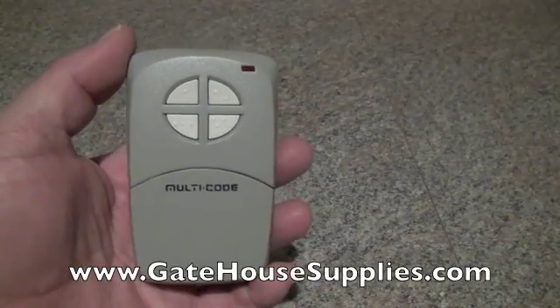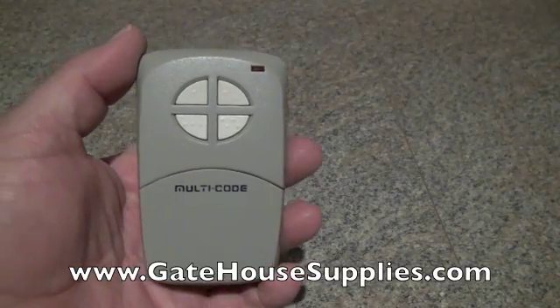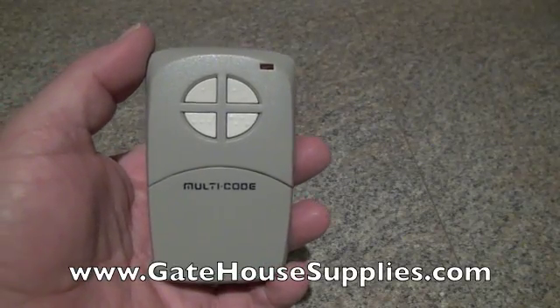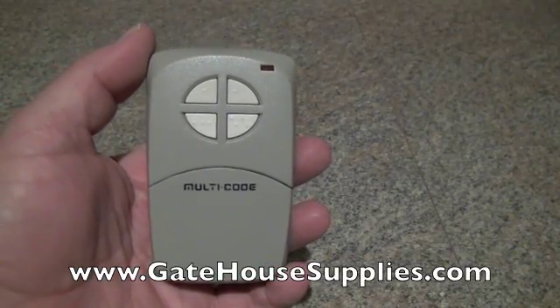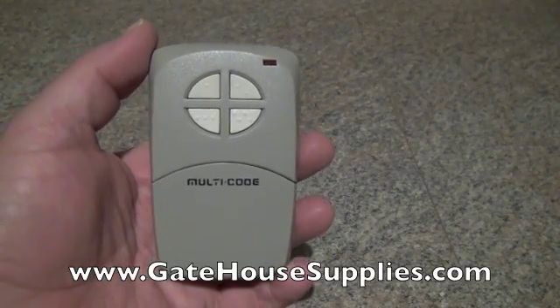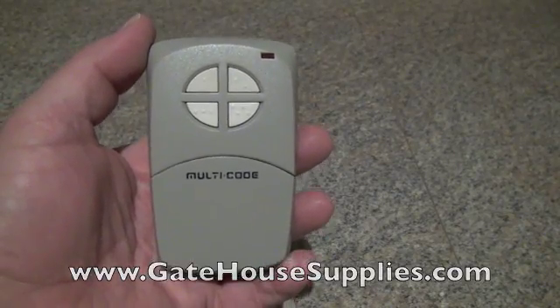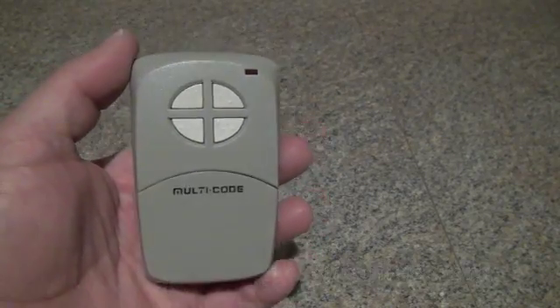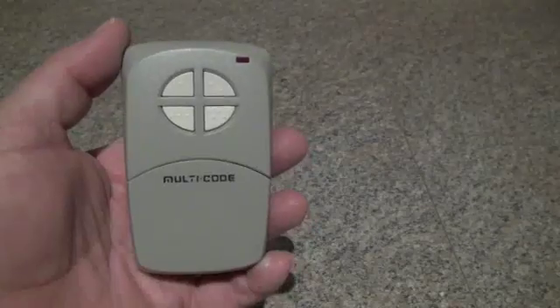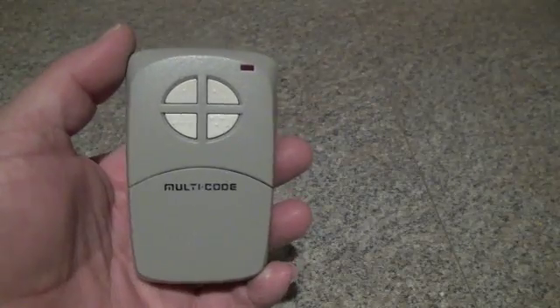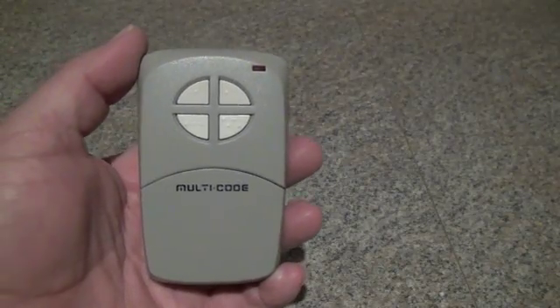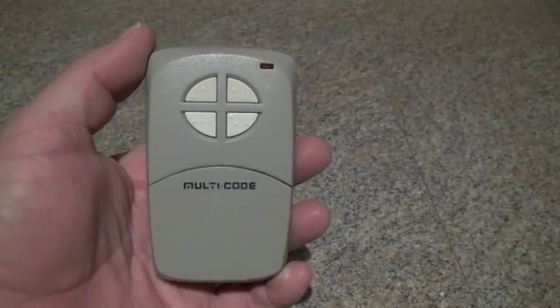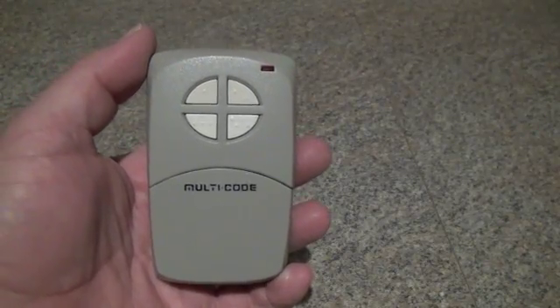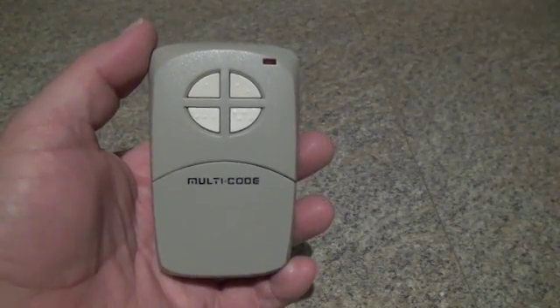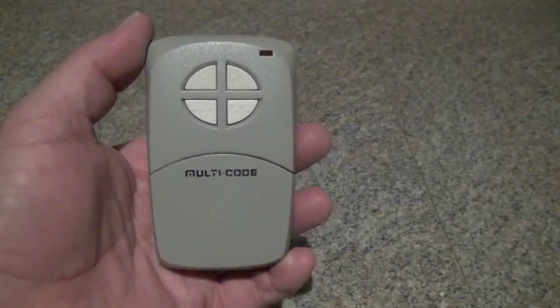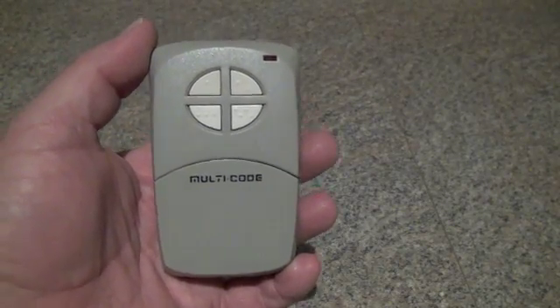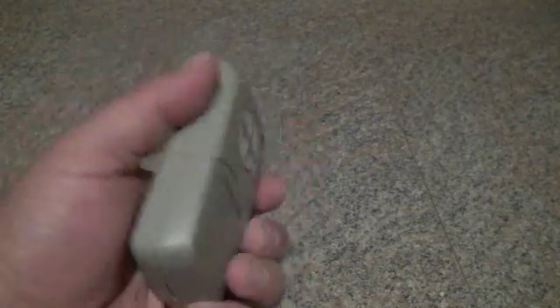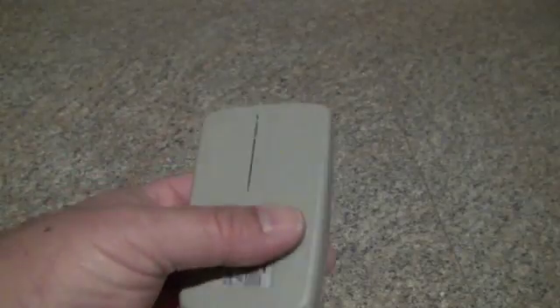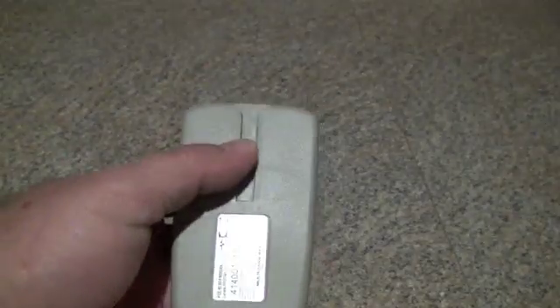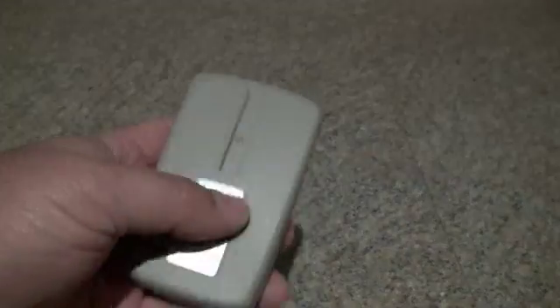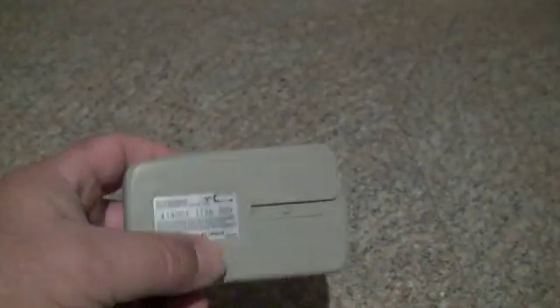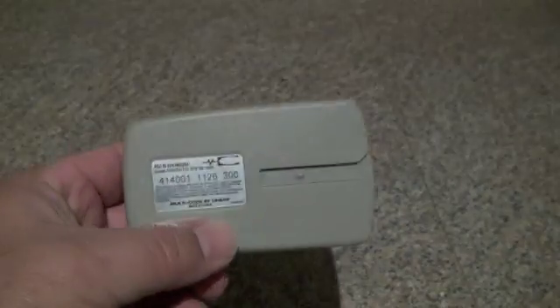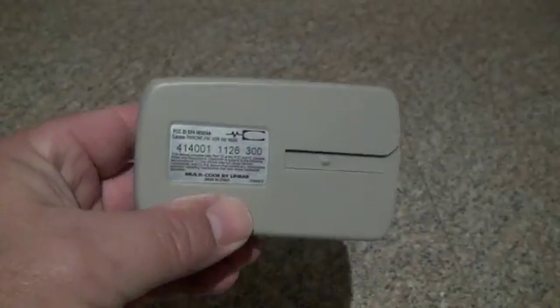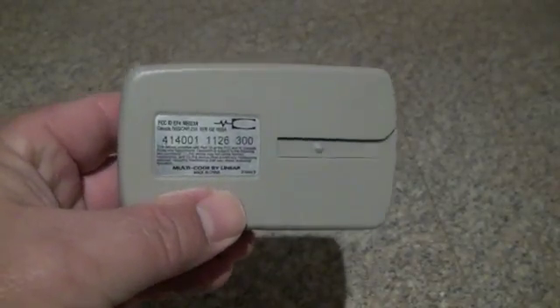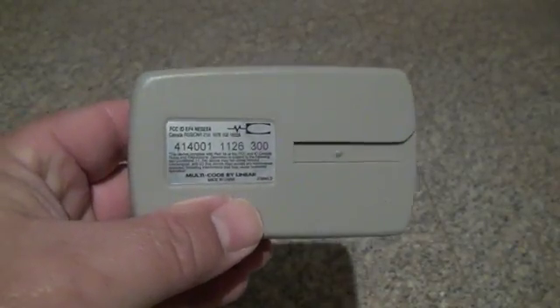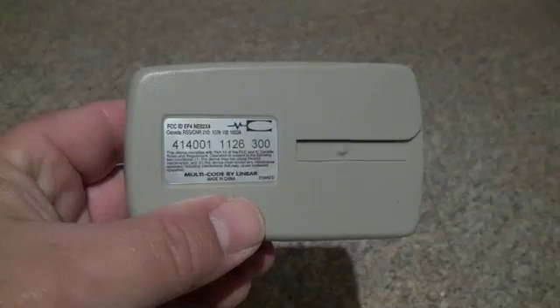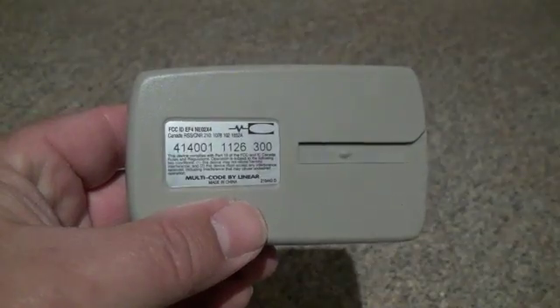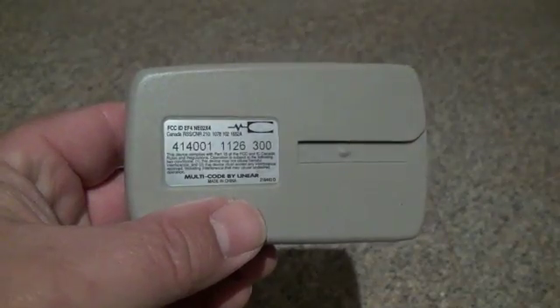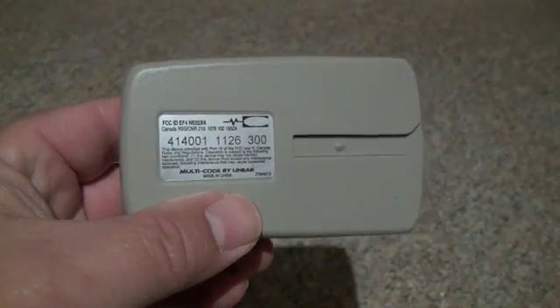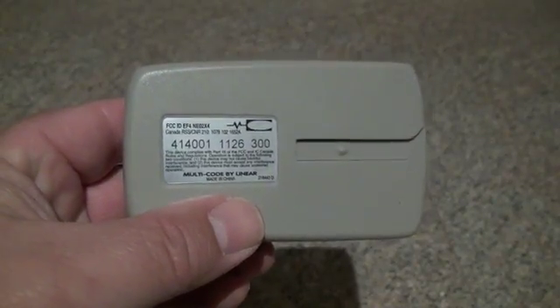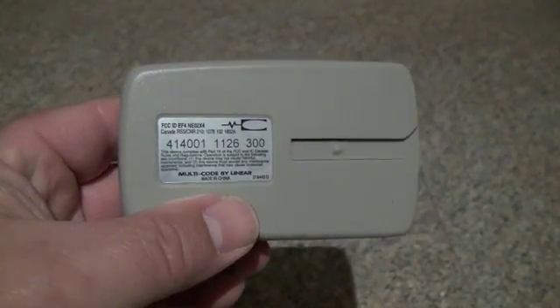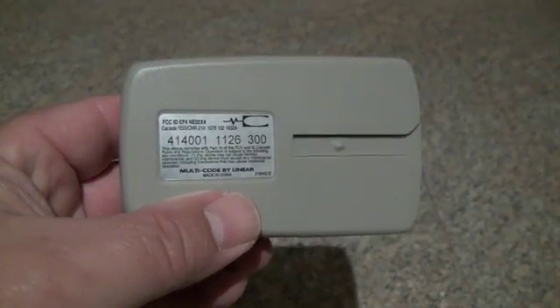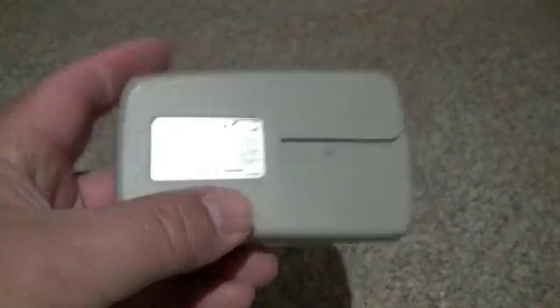Welcome to GatehouseSupplies.com. Today we're going to talk about the Multicode 4140 4-Button Remote Control. It might say 4140 or 4140-01 on the back sticker, with a frequency of 300.